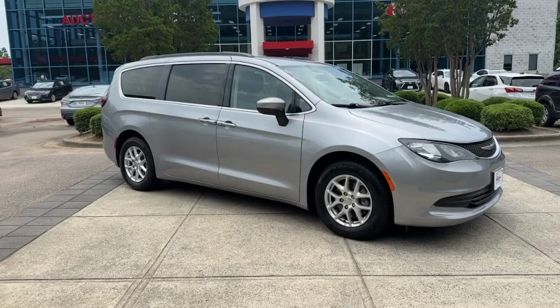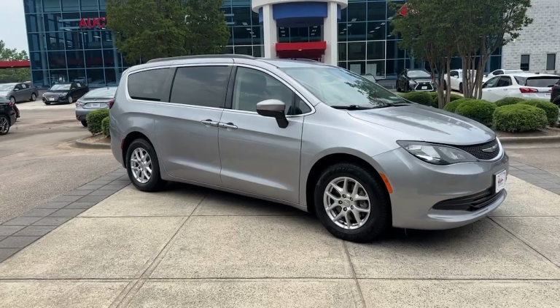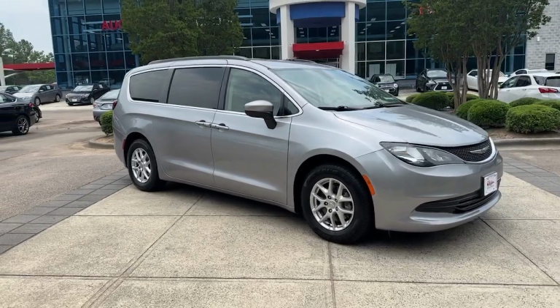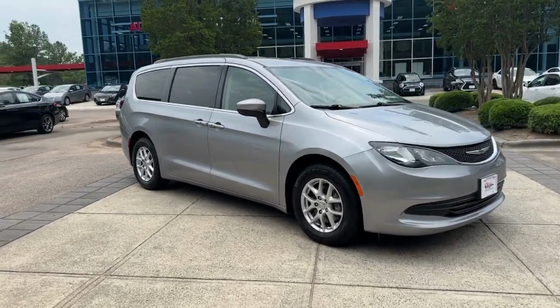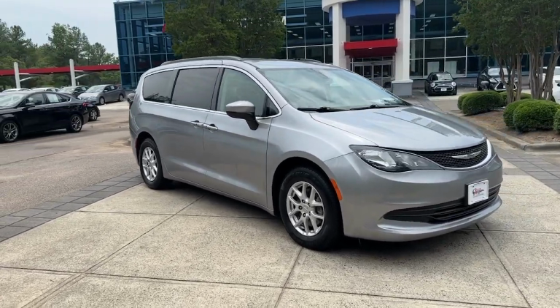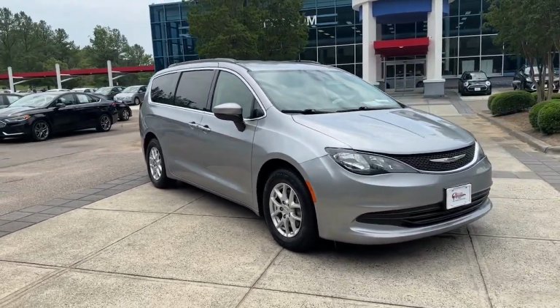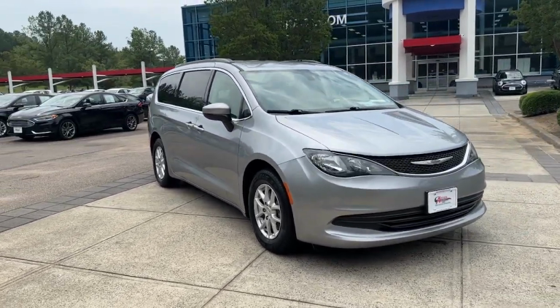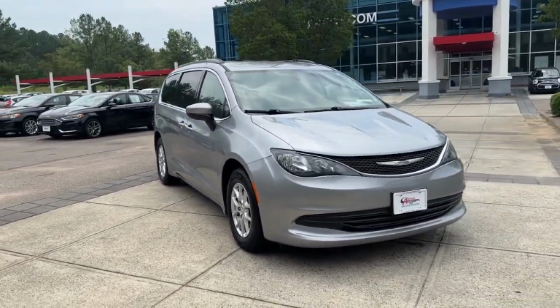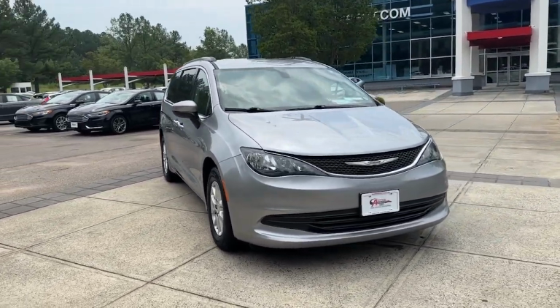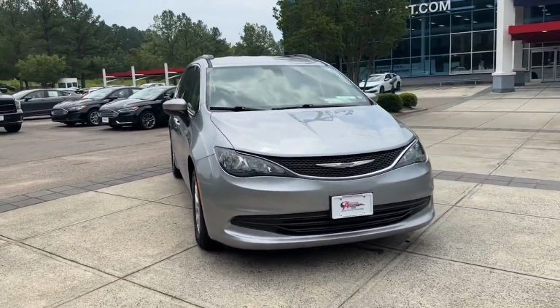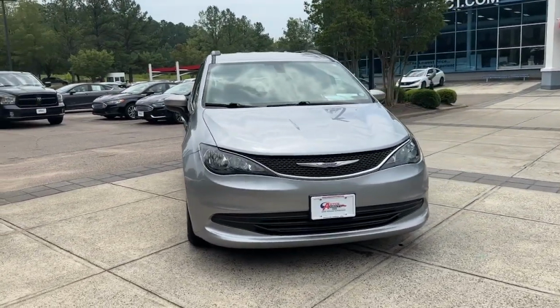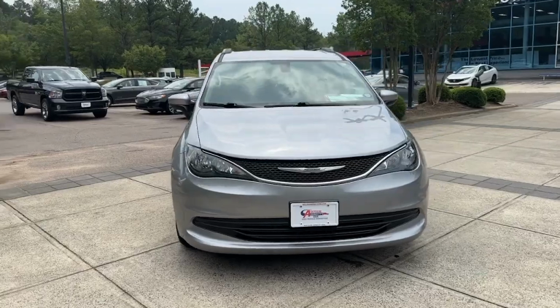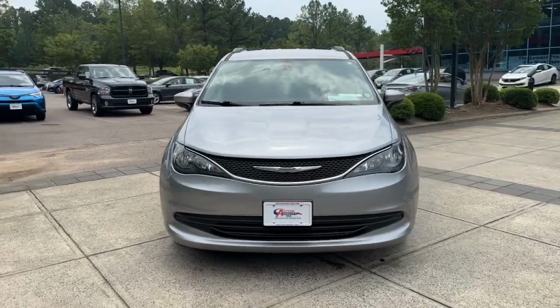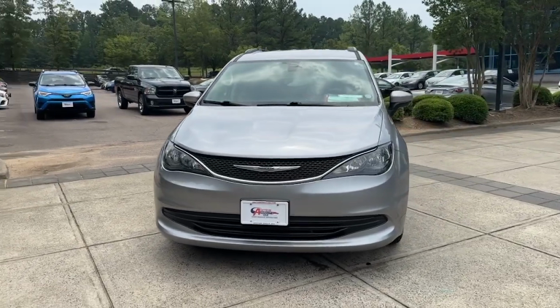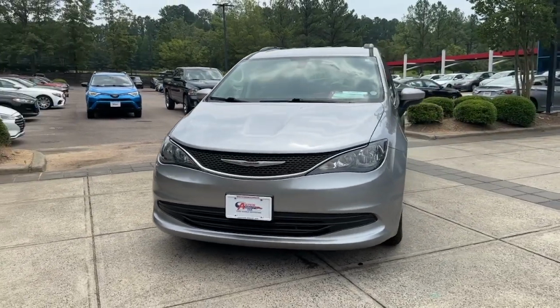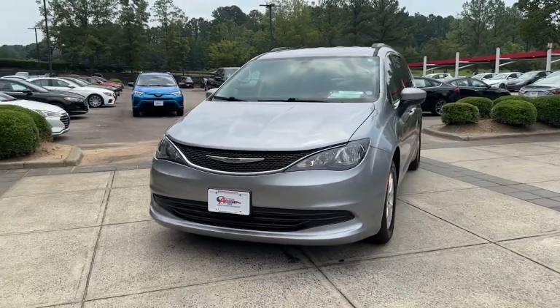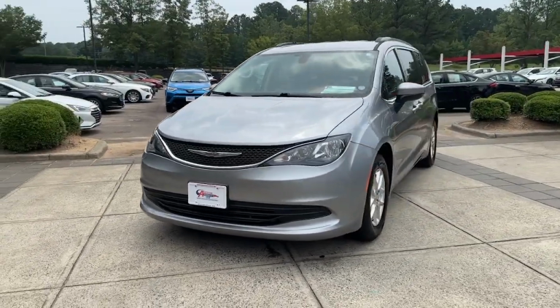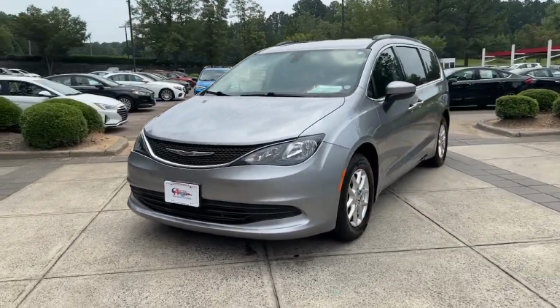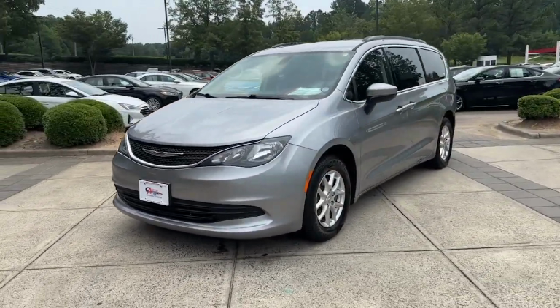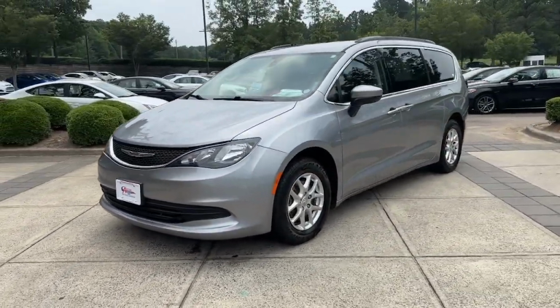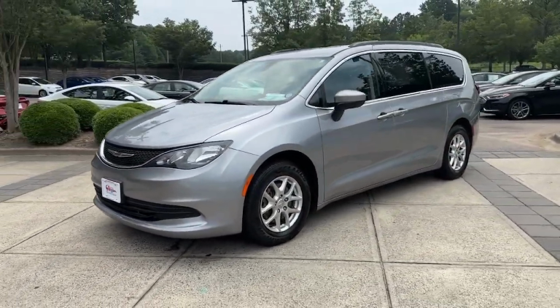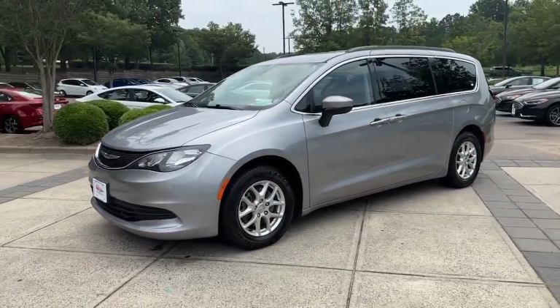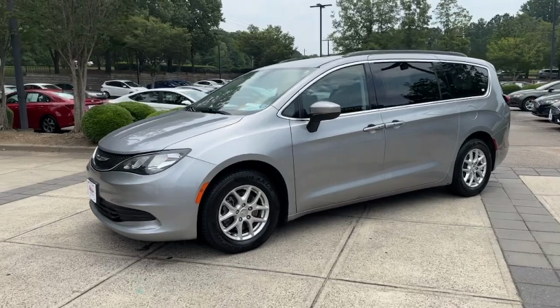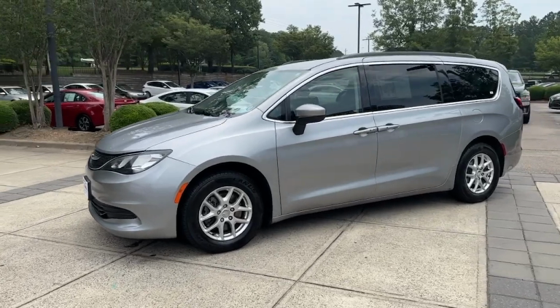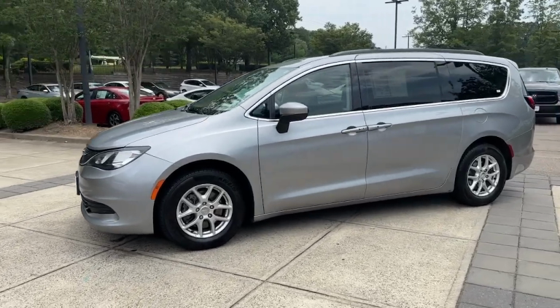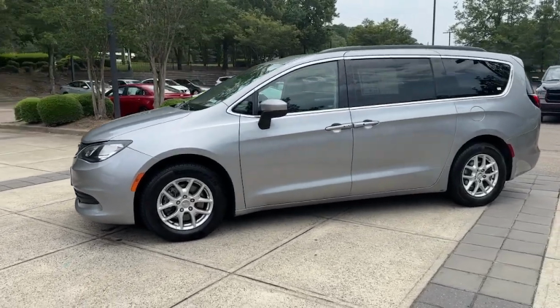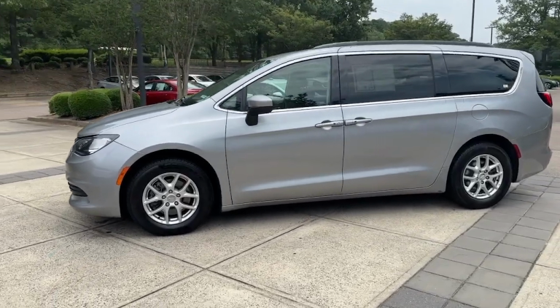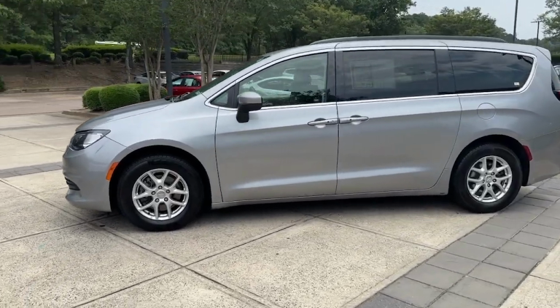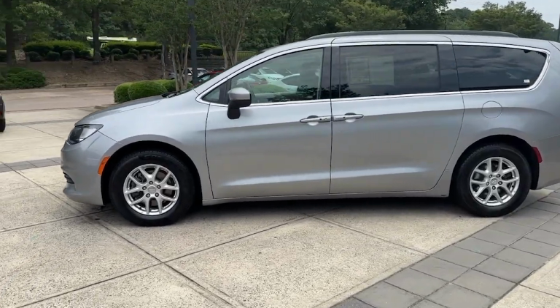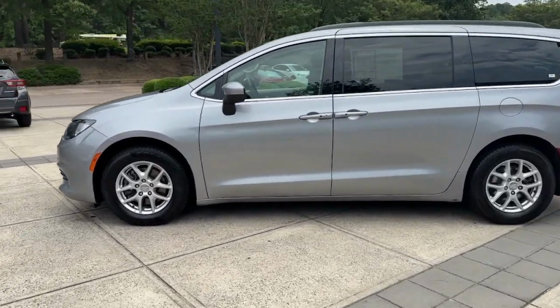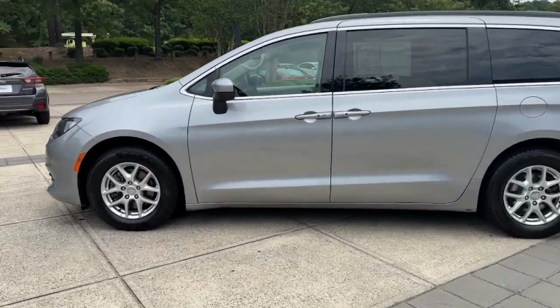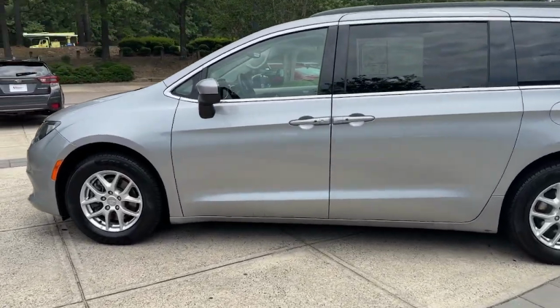Can you see yourself in the 2020 Chrysler Voyager? With less than 90,000 miles on the odometer, this vehicle stands out from the rest. Give your passengers the comfort and convenience they deserve in this feature-rich Voyager.